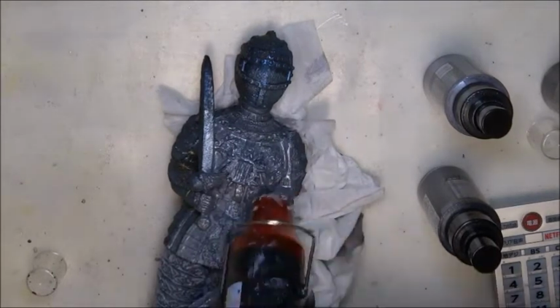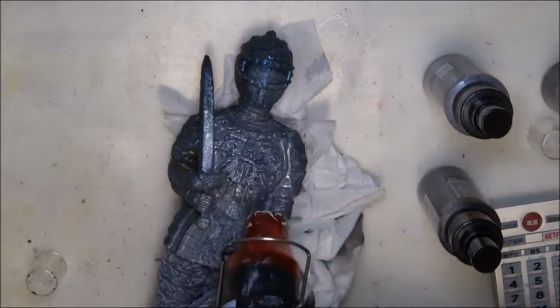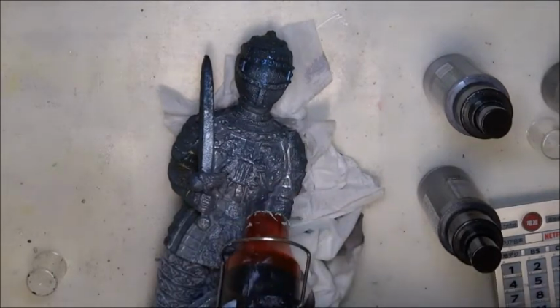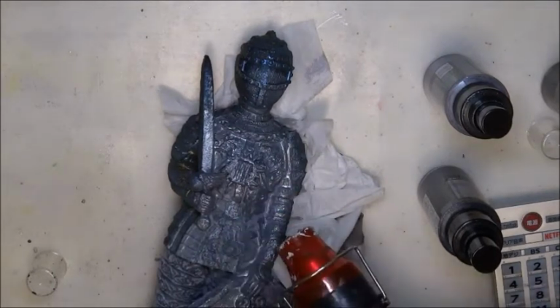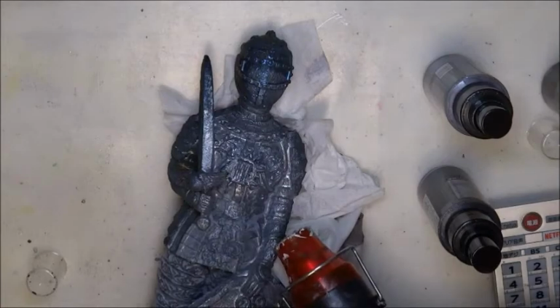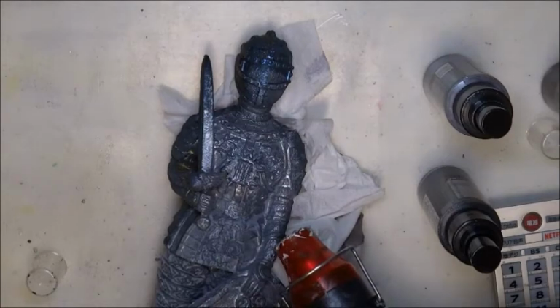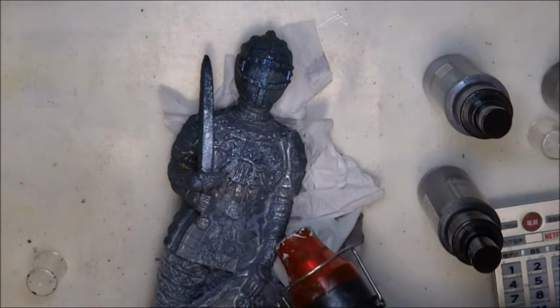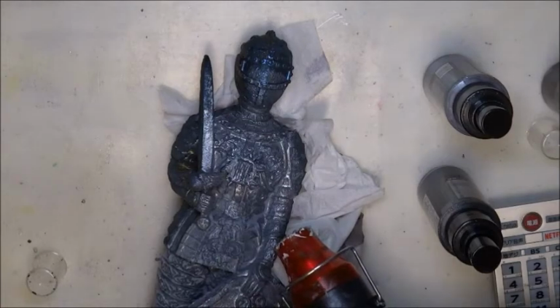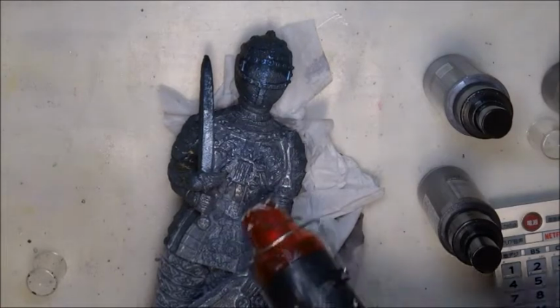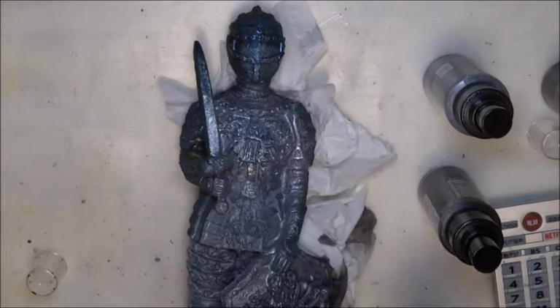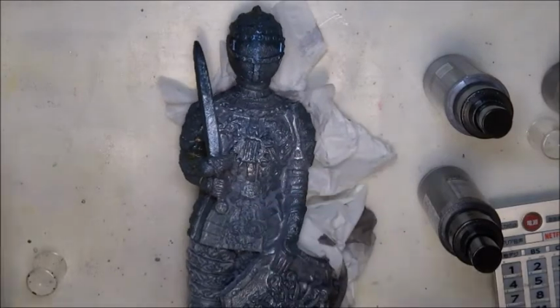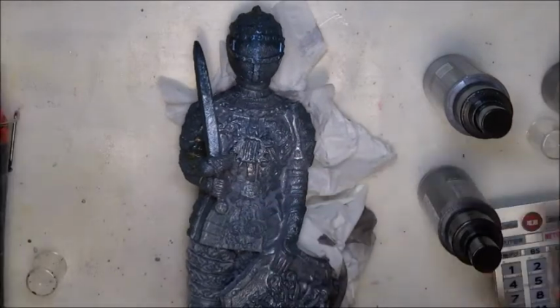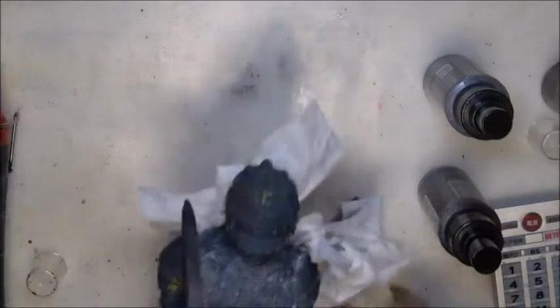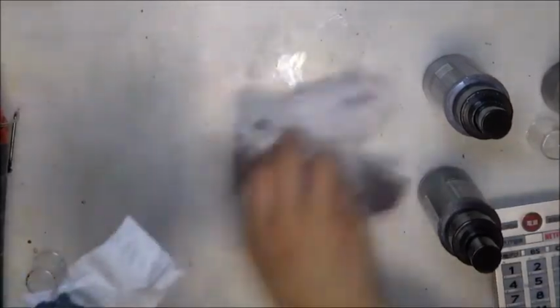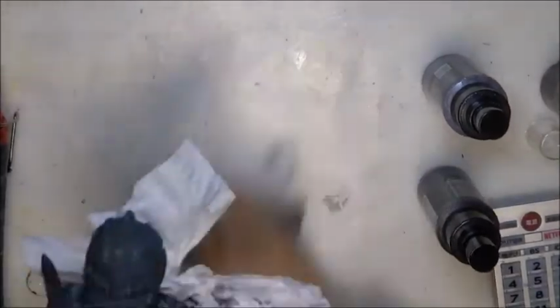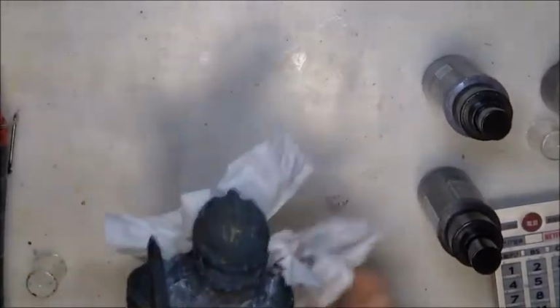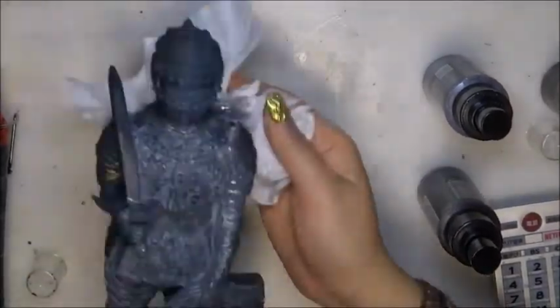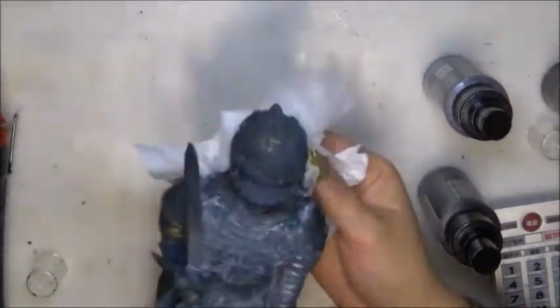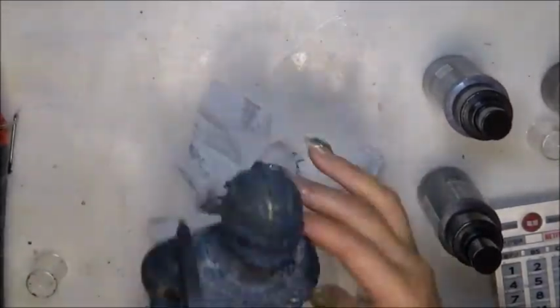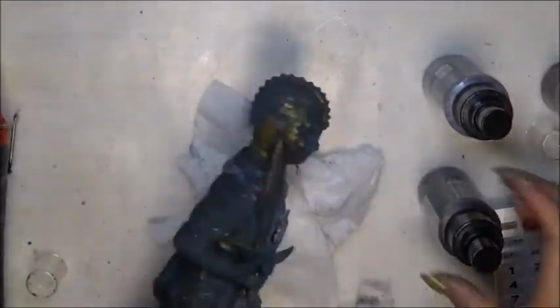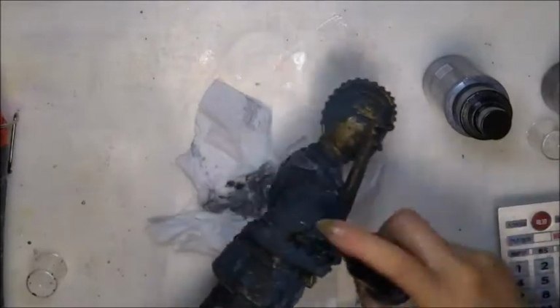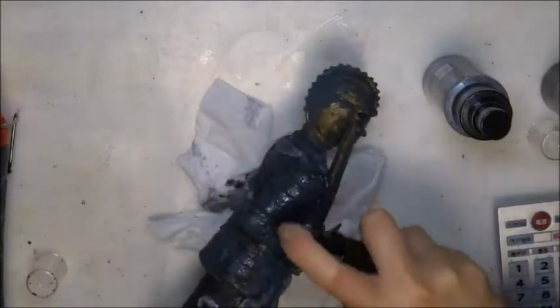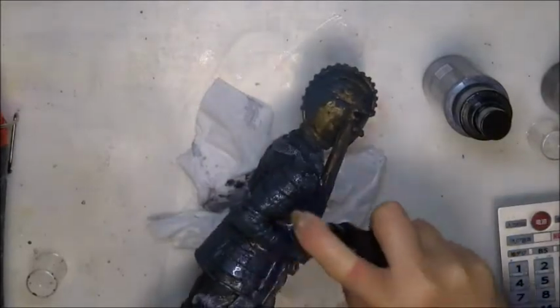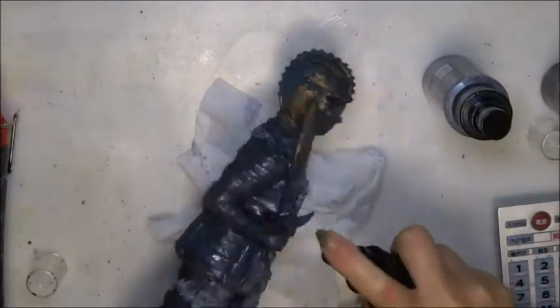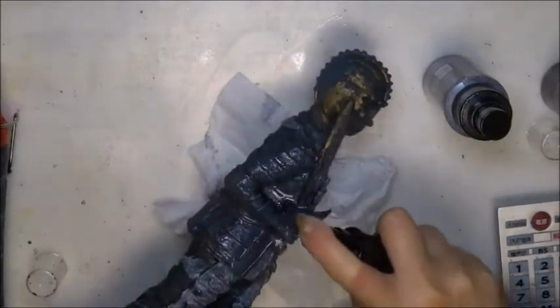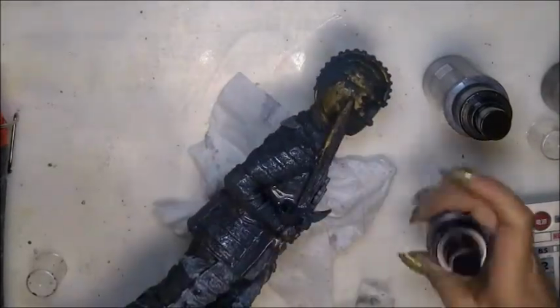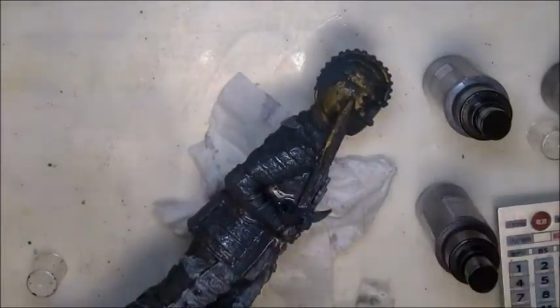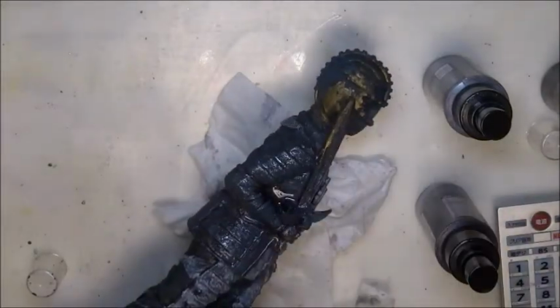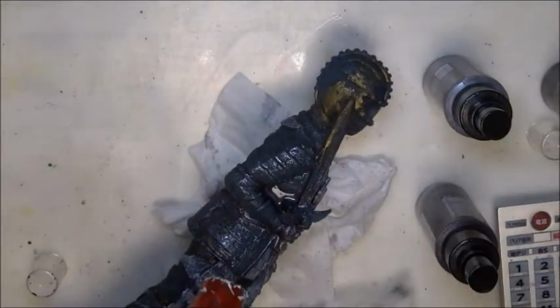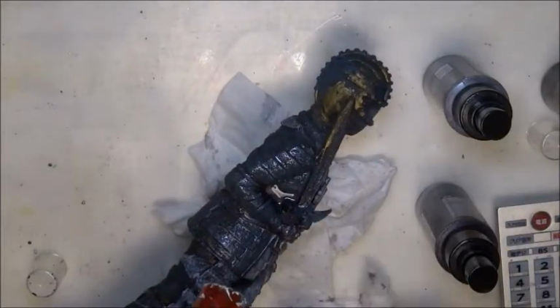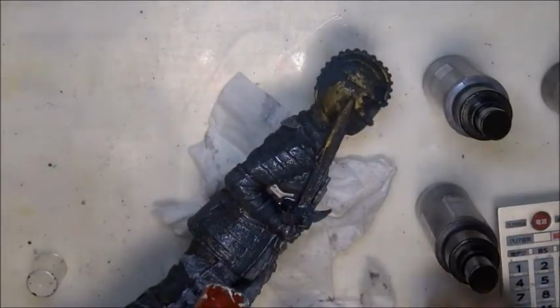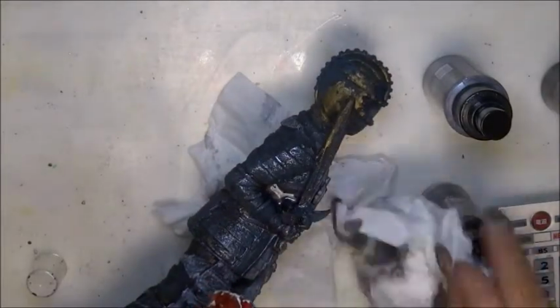Repeat this process again and again until you feel that the color is to your liking. I would suggest a few more generous coats.